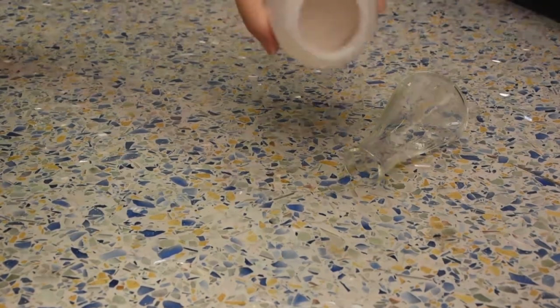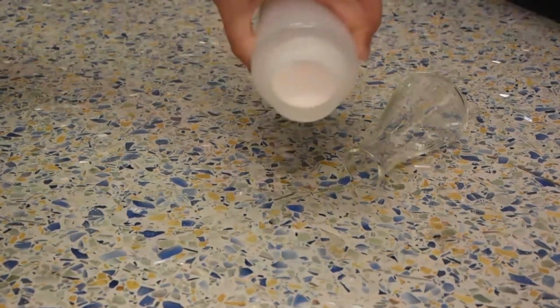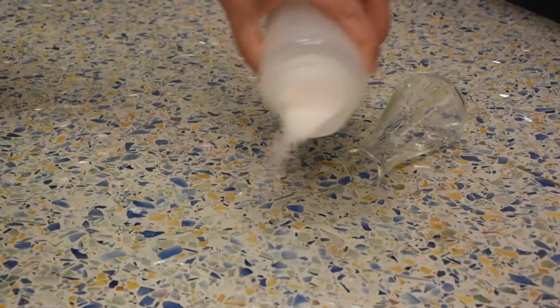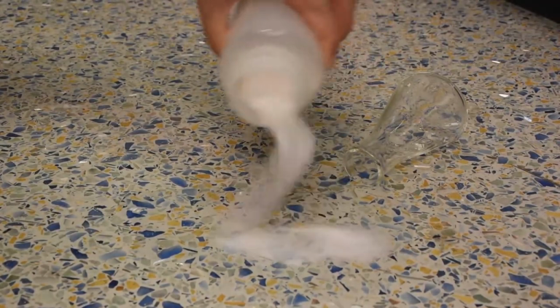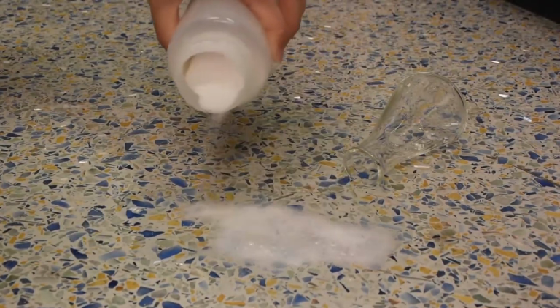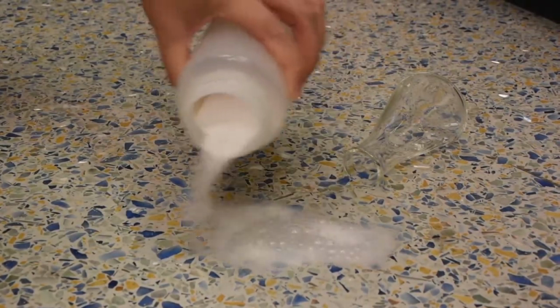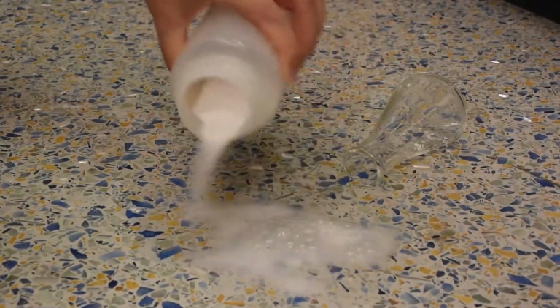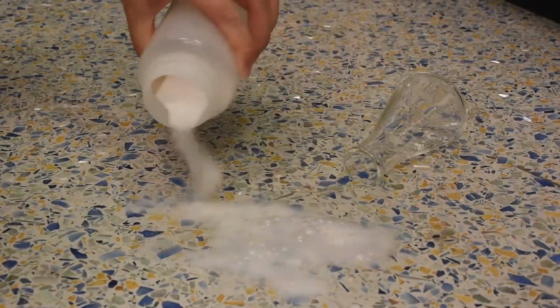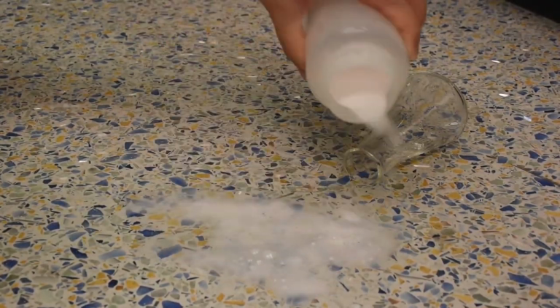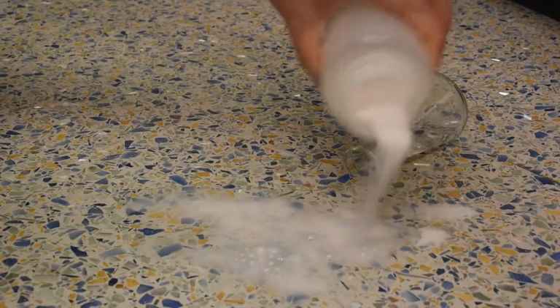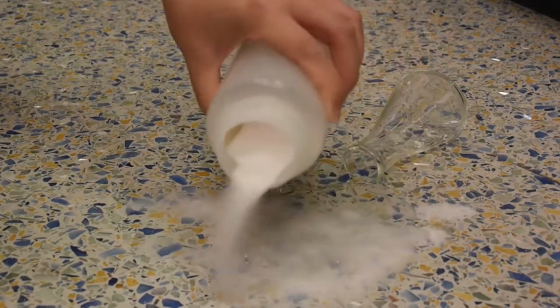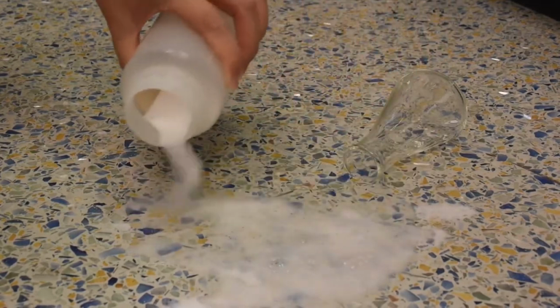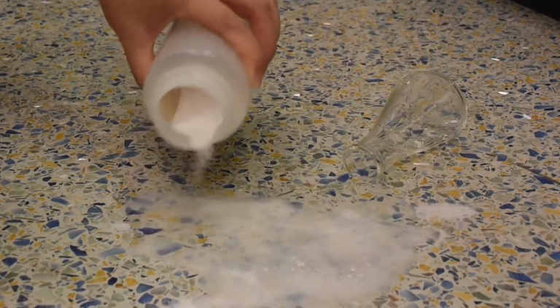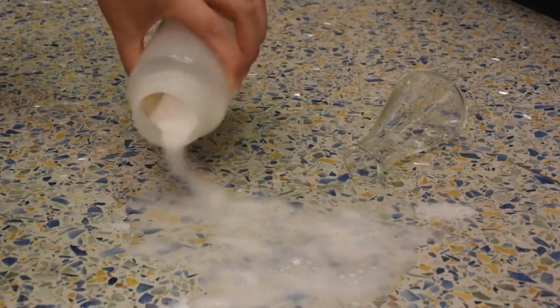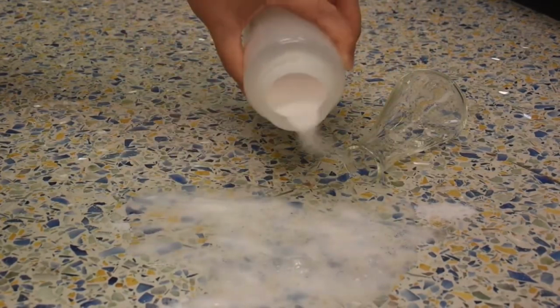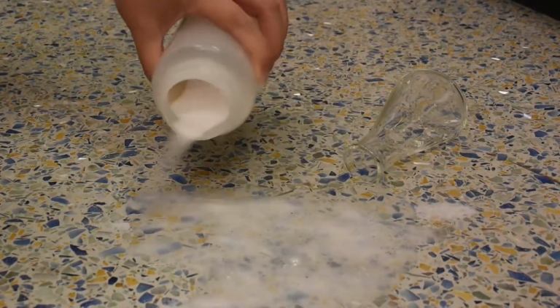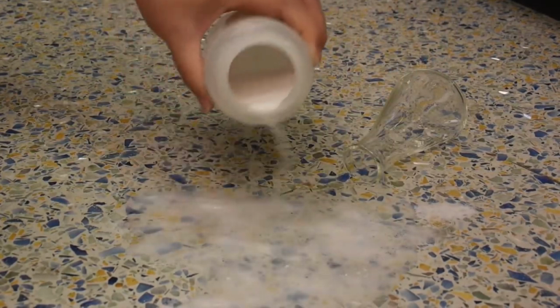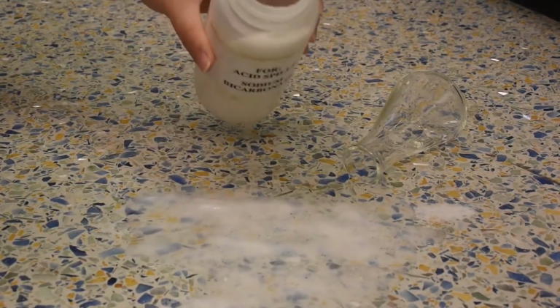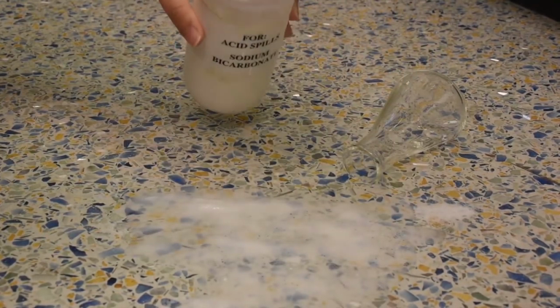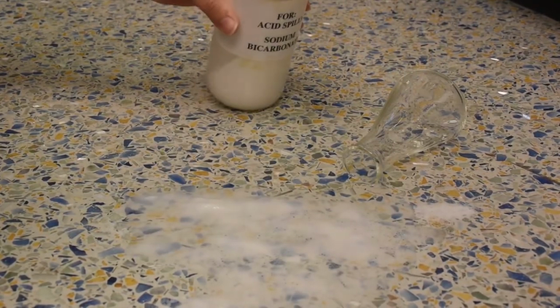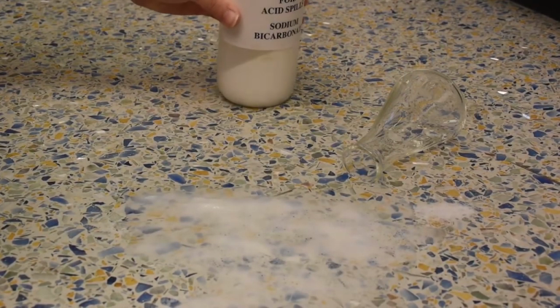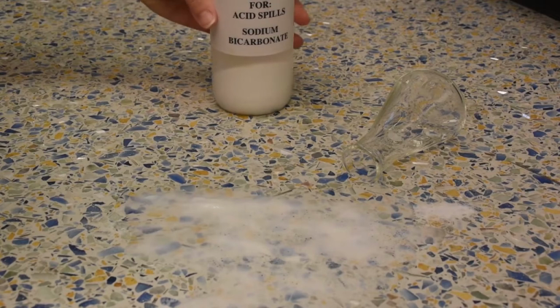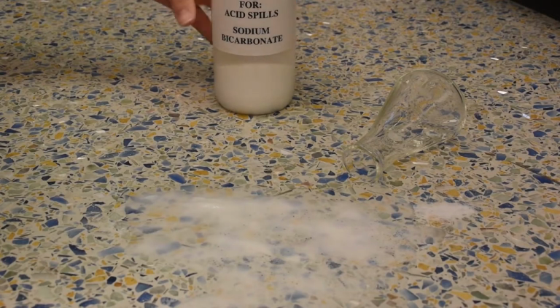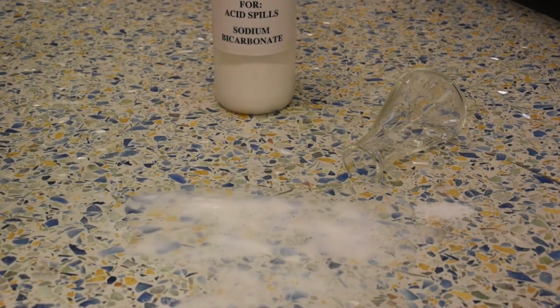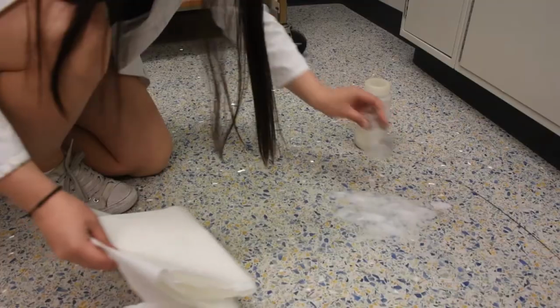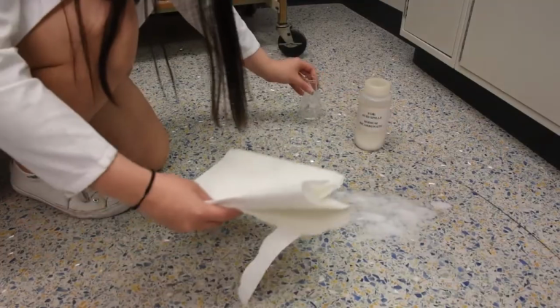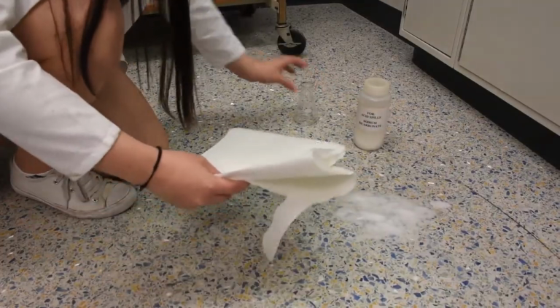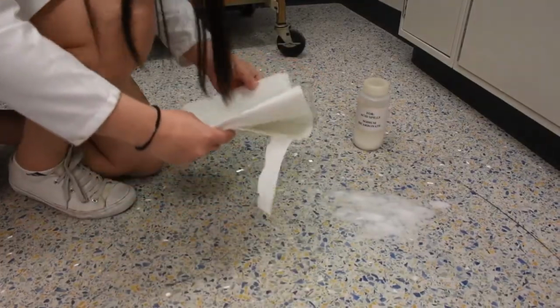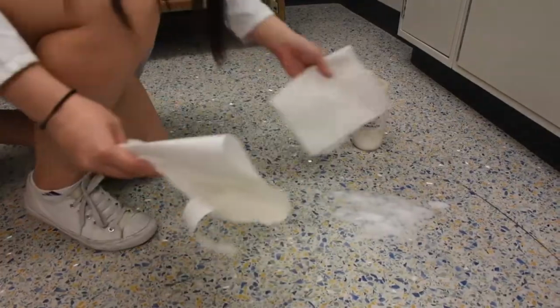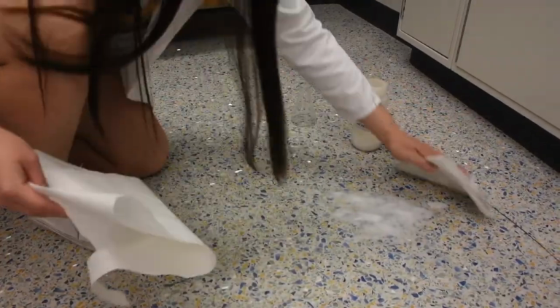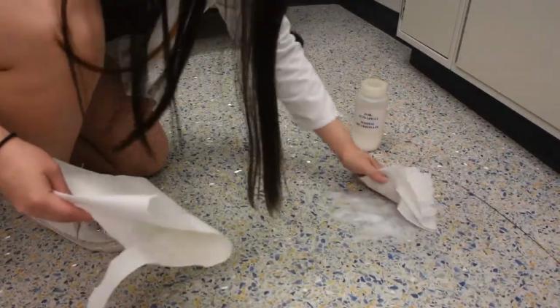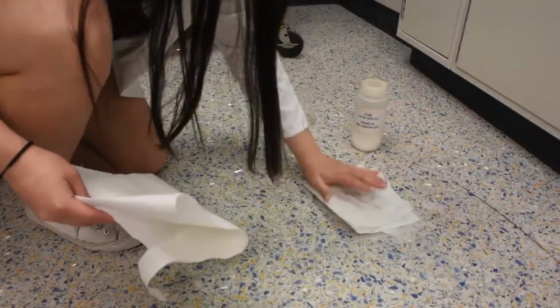Pour a generous amount of sodium bicarbonate all over the acid or base to completely neutralize the material. The reaction is neutral once the reaction has stopped bubbling. Clean up the spill with water and paper towels.